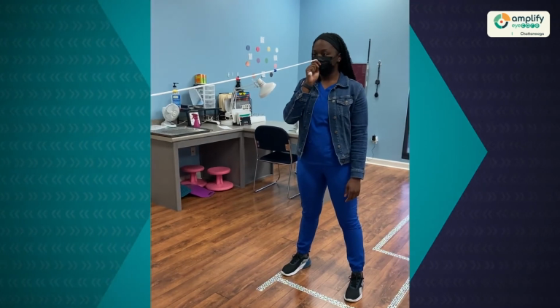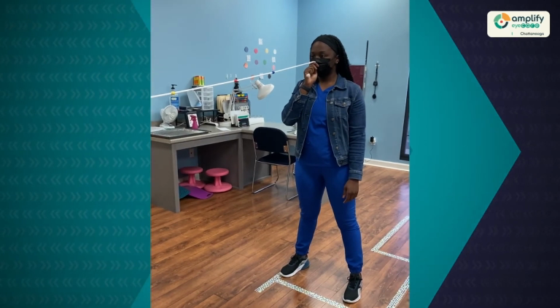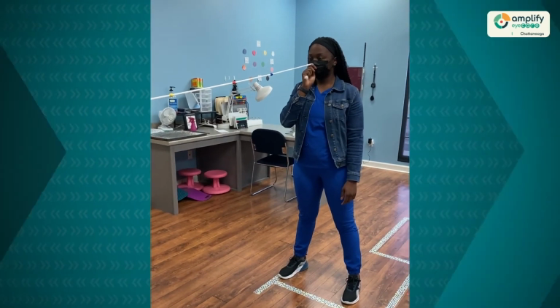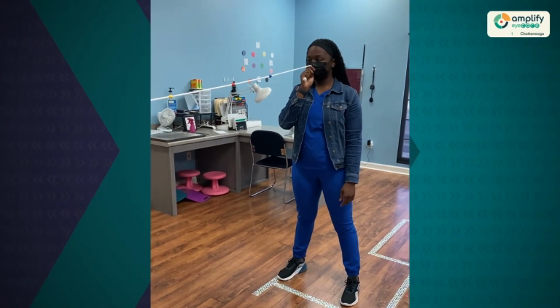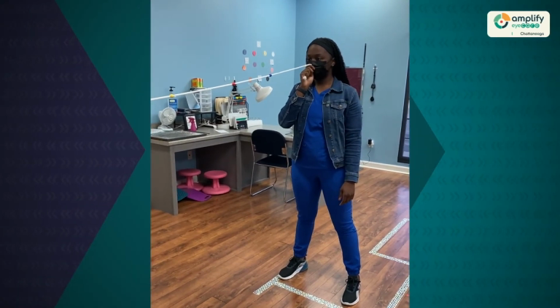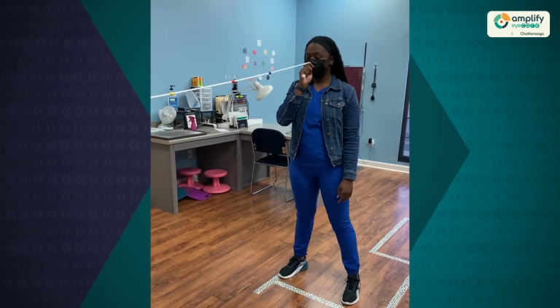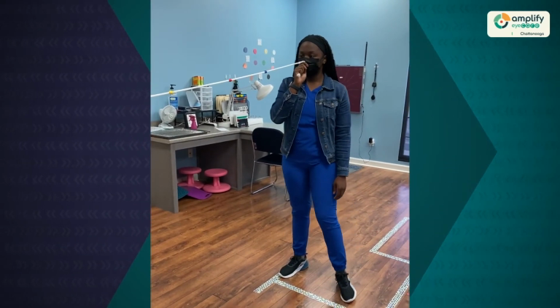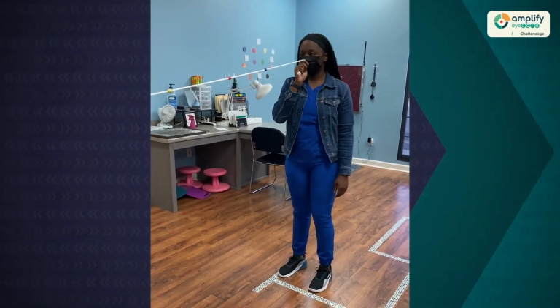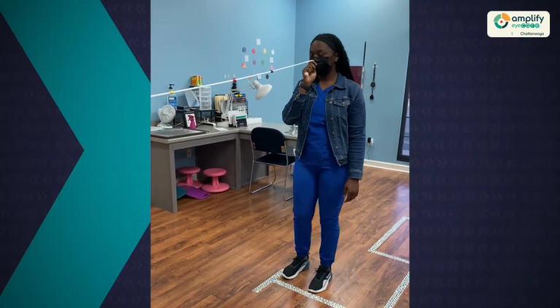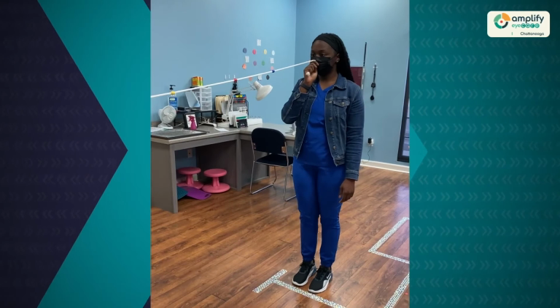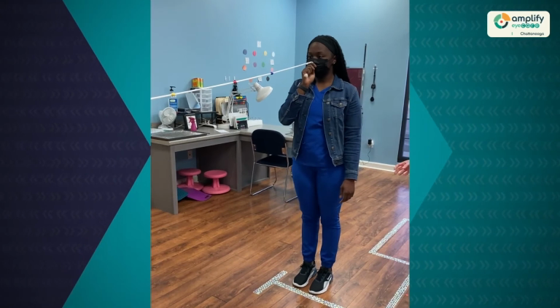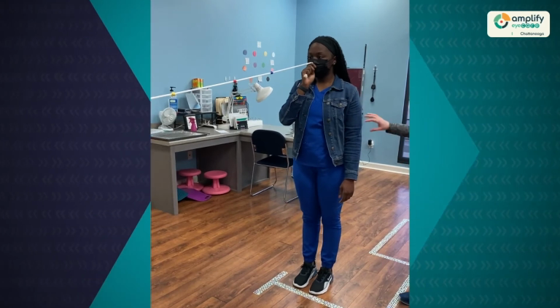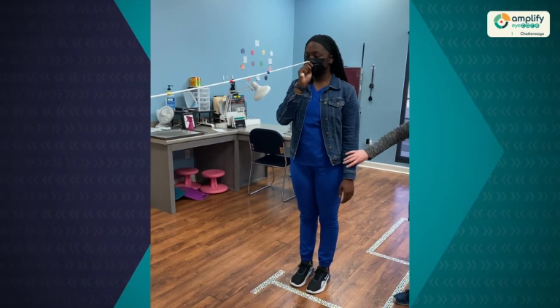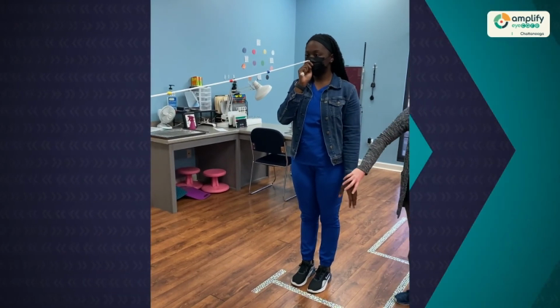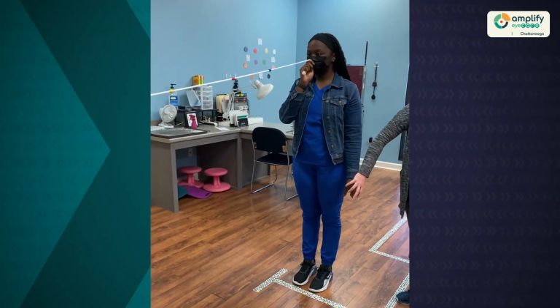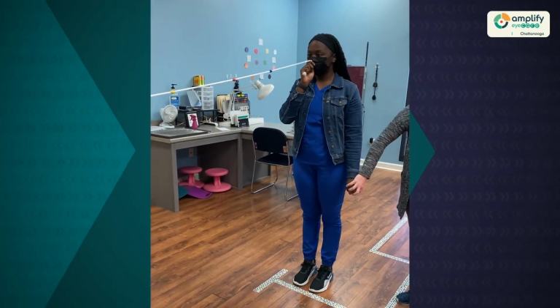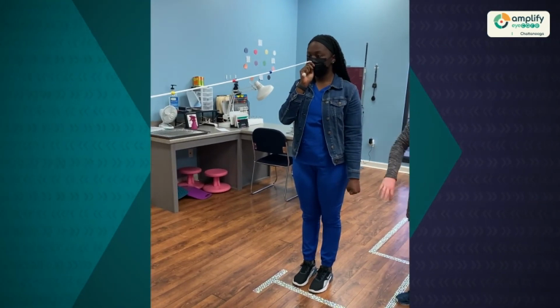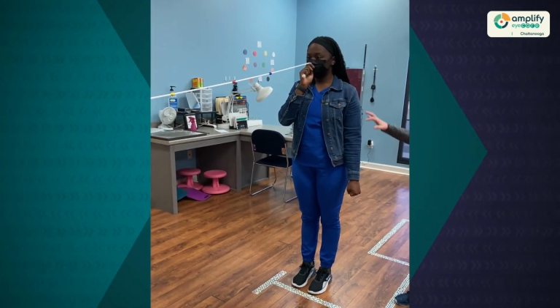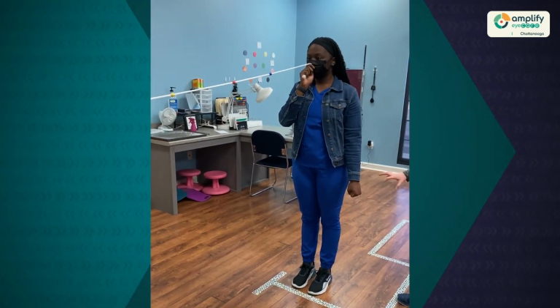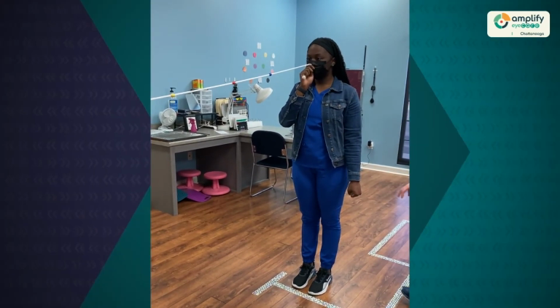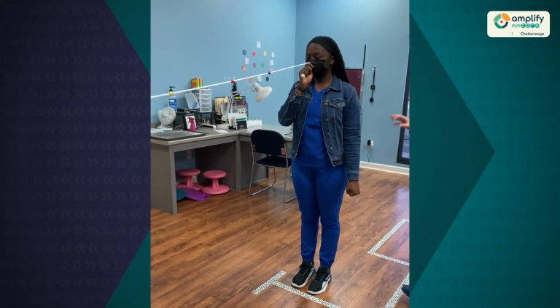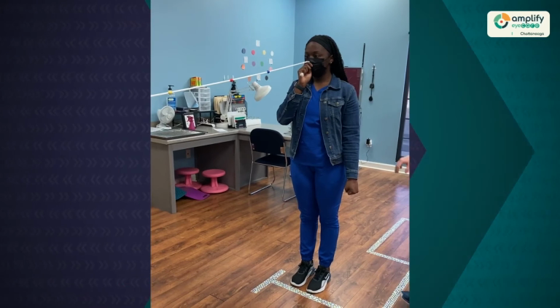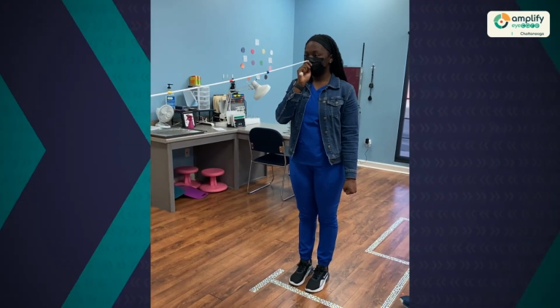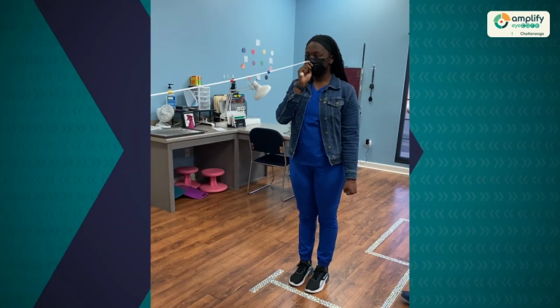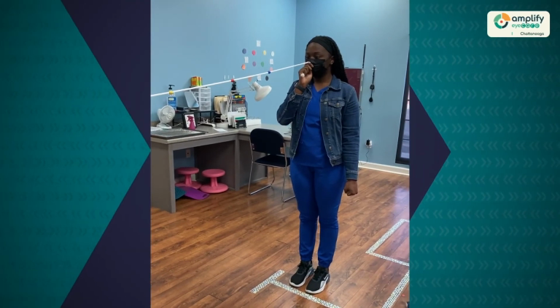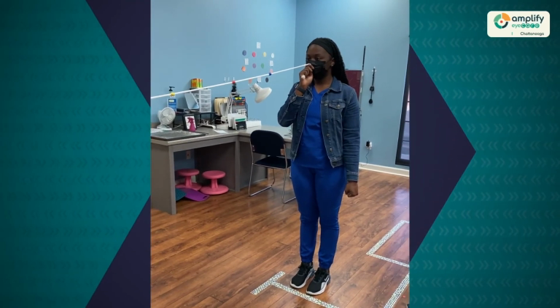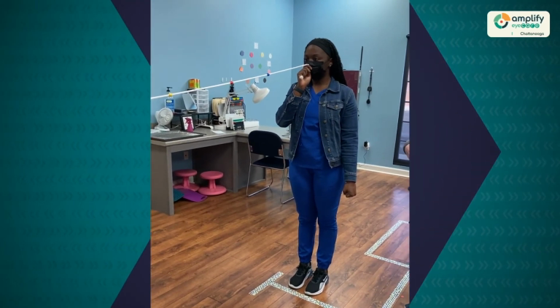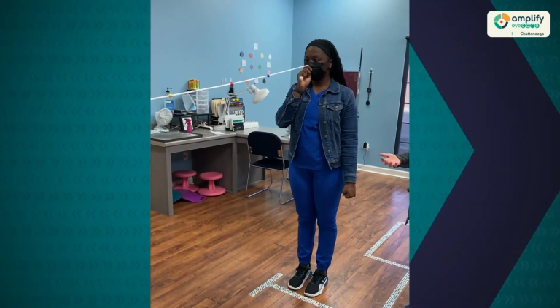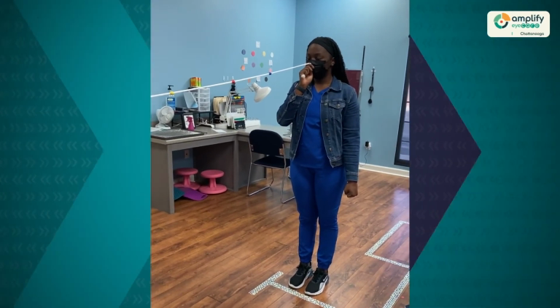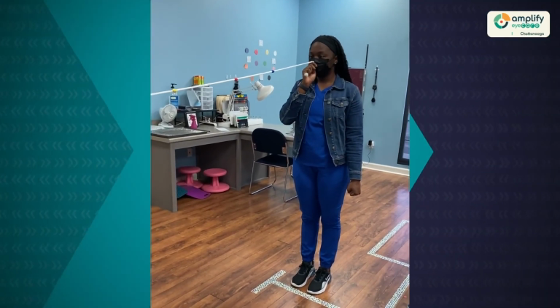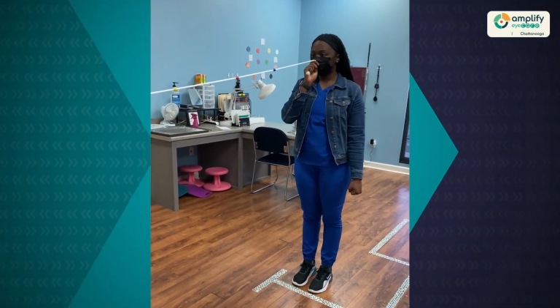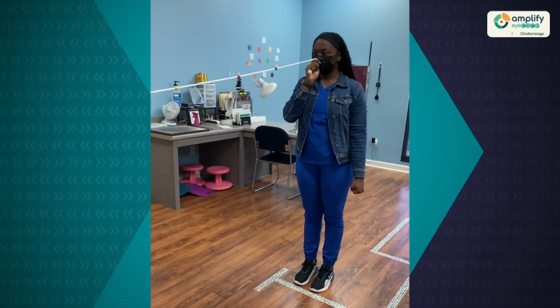If we have a case where the patient is ignoring one eye more than the other, we might ask her to tense up or increase the muscle tone on one side of the body. In this case, I might ask her to tense up the left side, which increases the tone coming to the left eye.